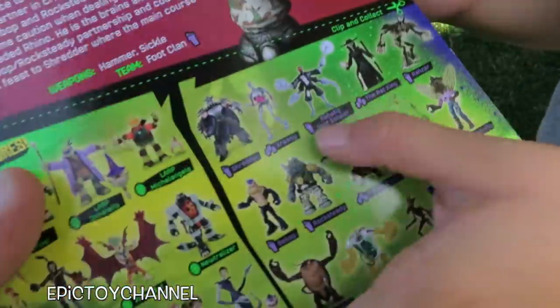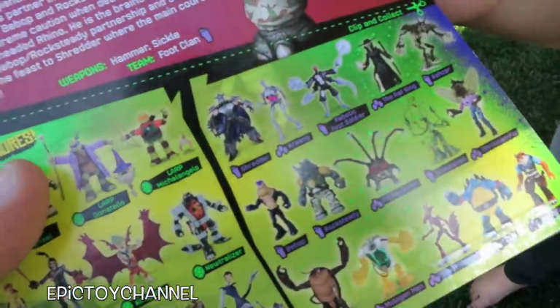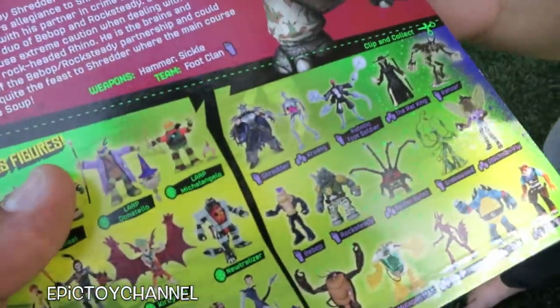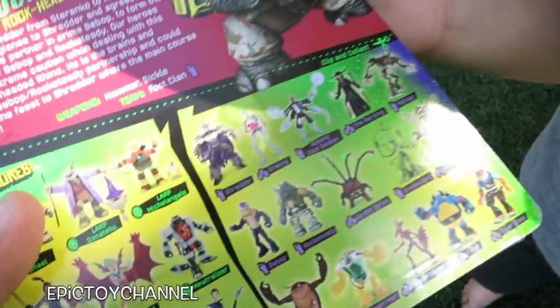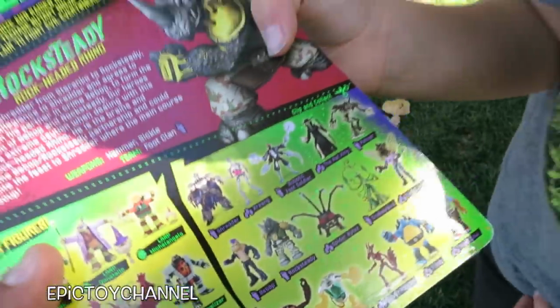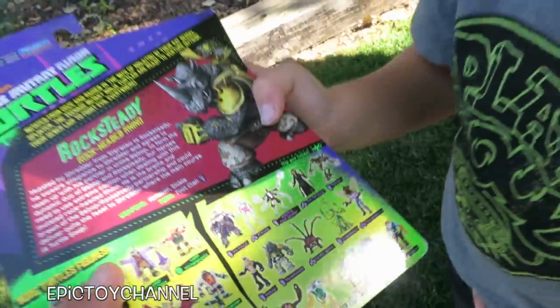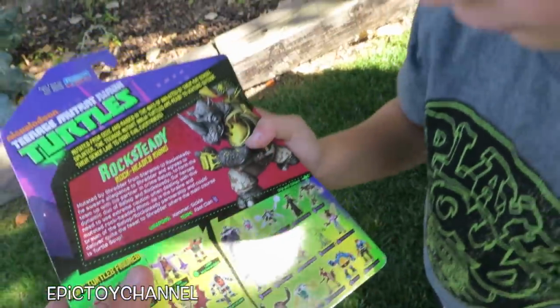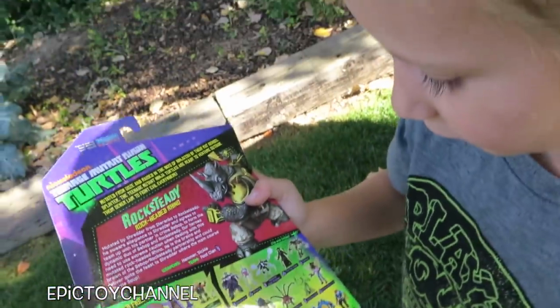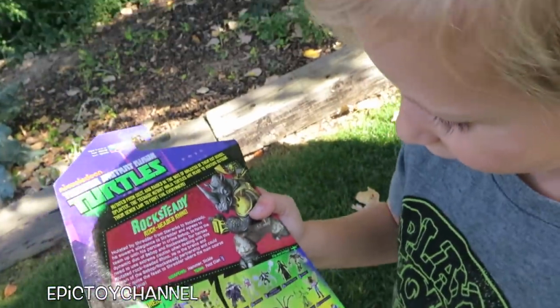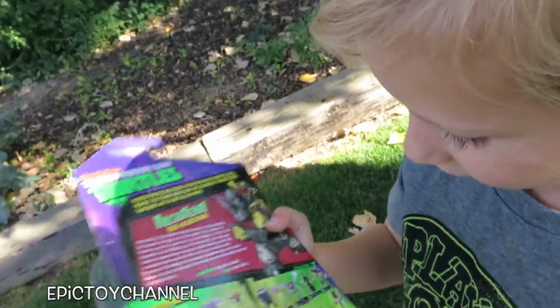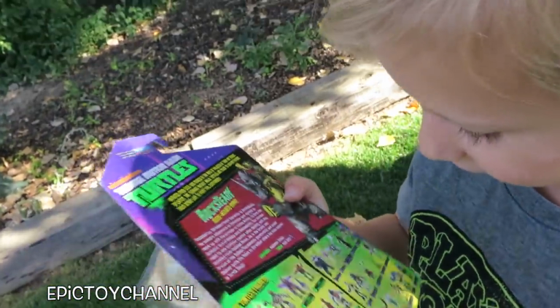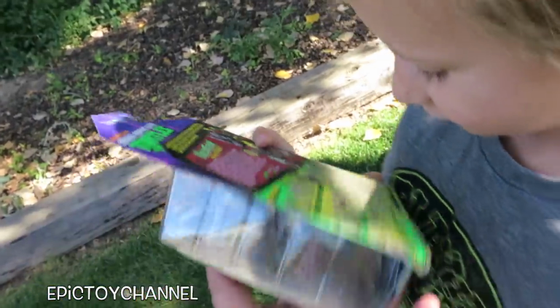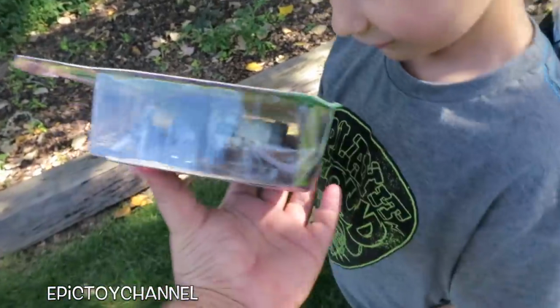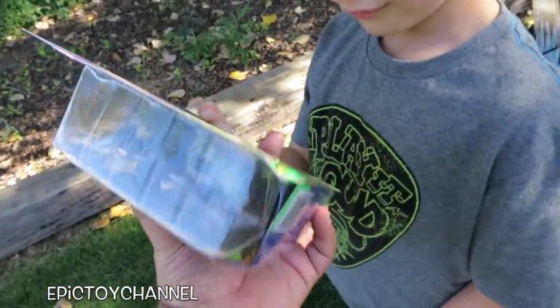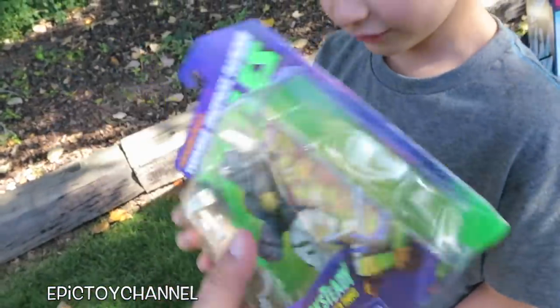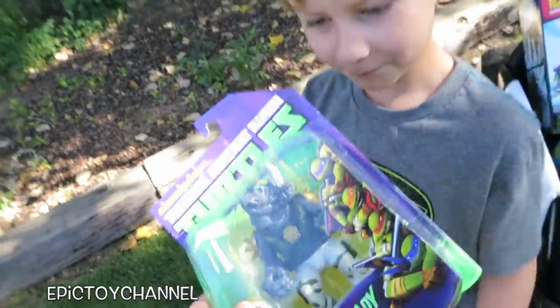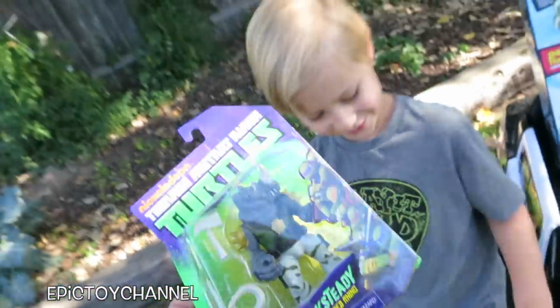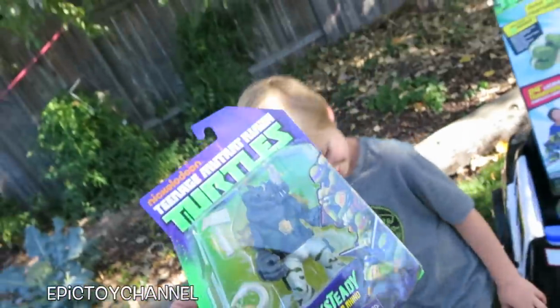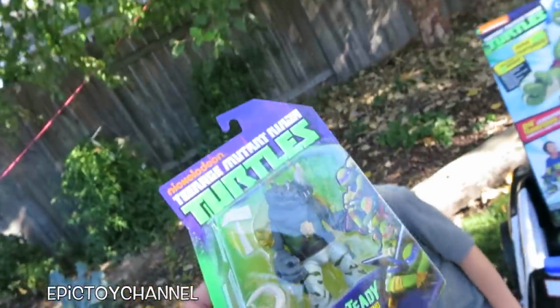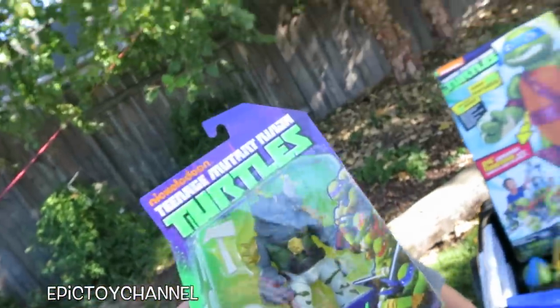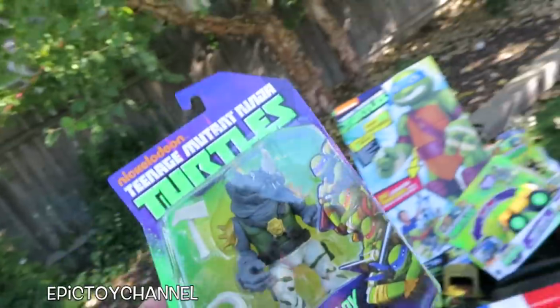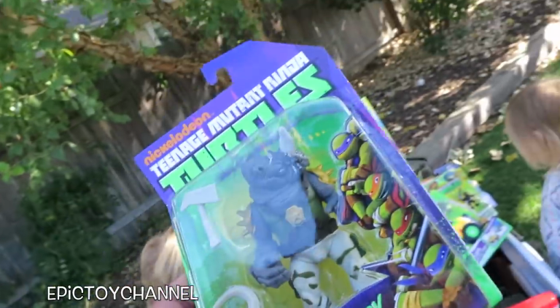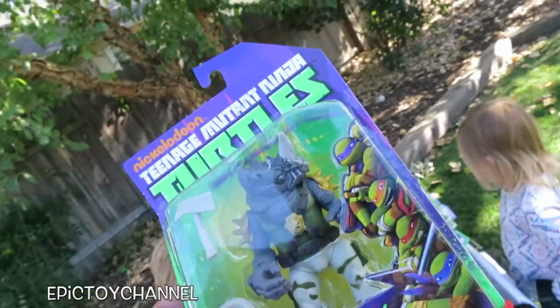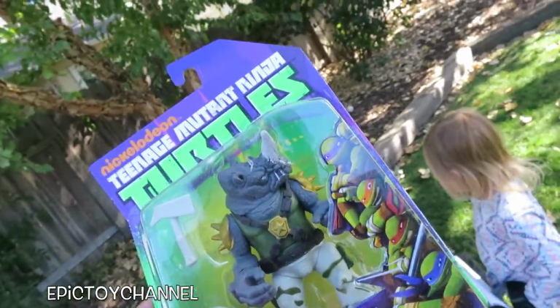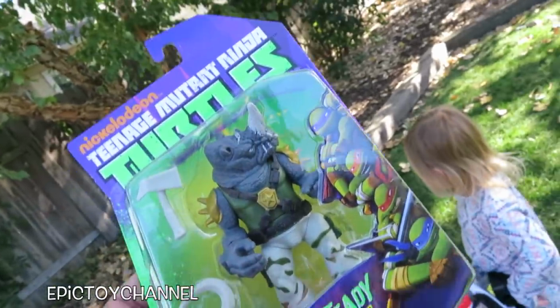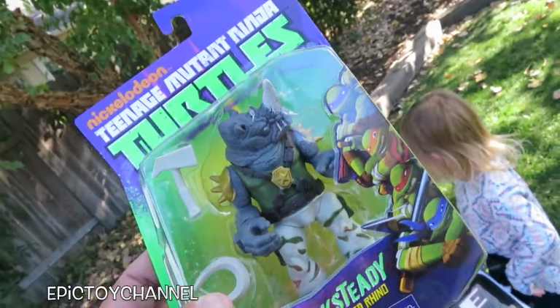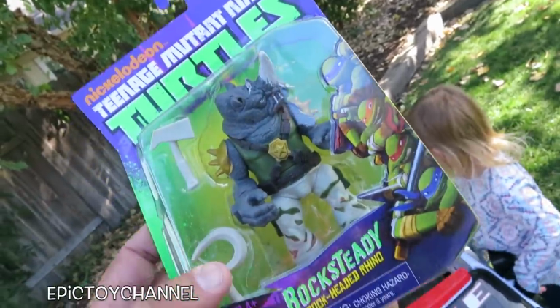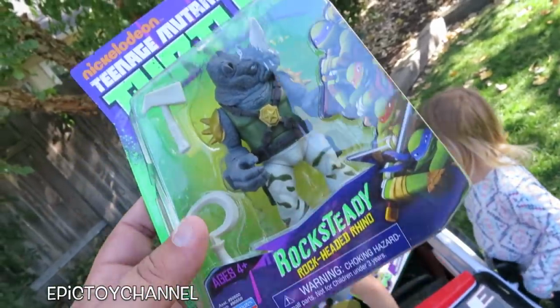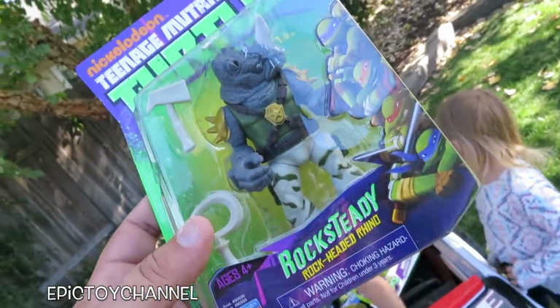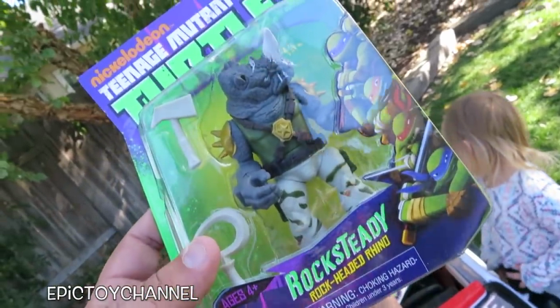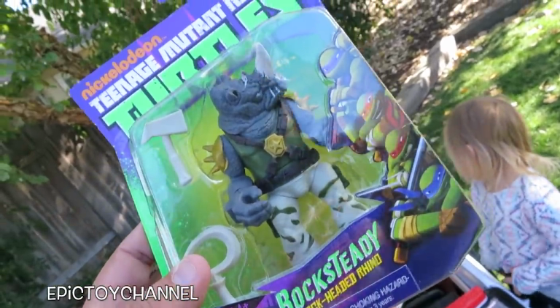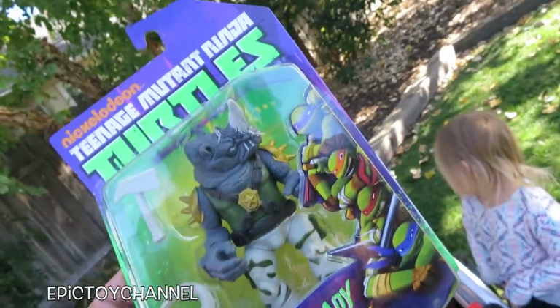Look at that dude — Robotic Foot Soldier. That's scary. Is this Rocksteady? I haven't seen a toy Rocksteady since I was a little boy. That is so cool.